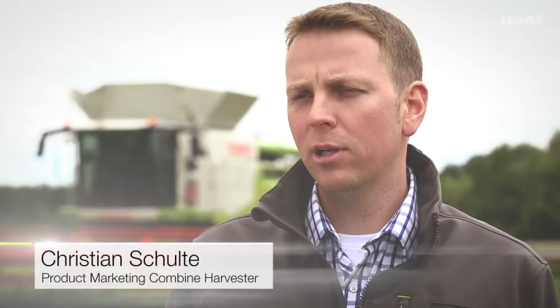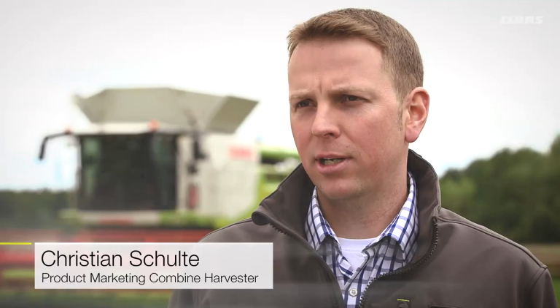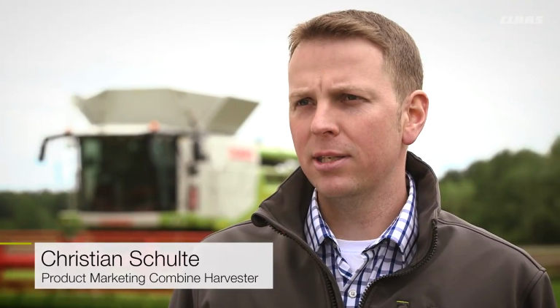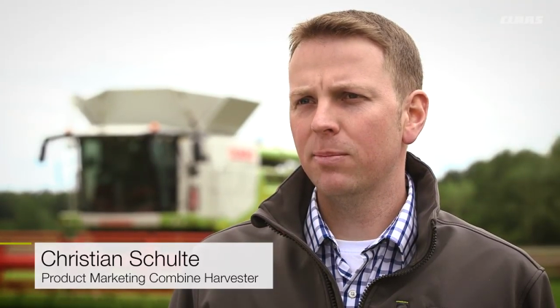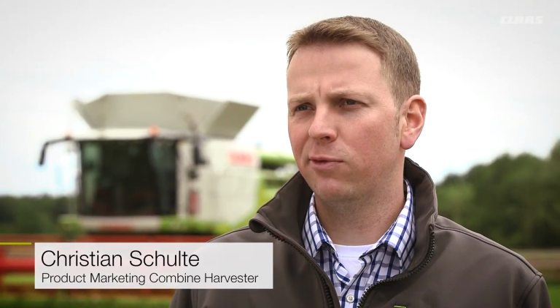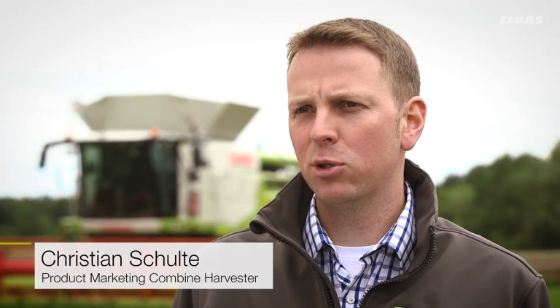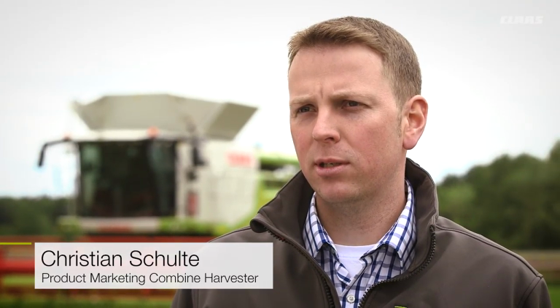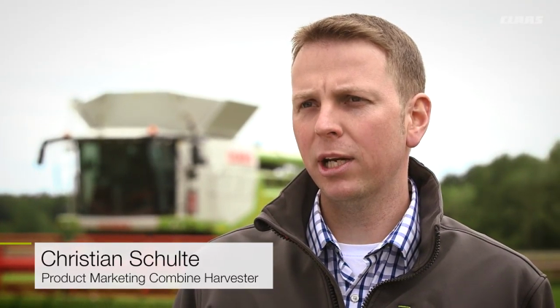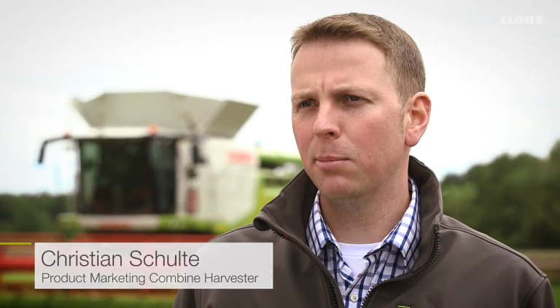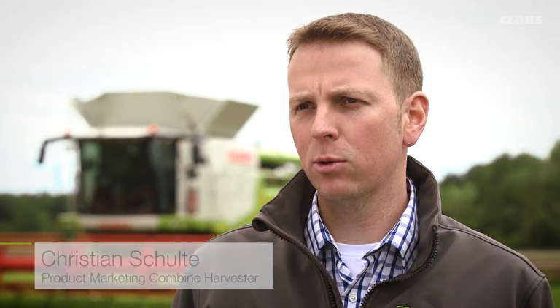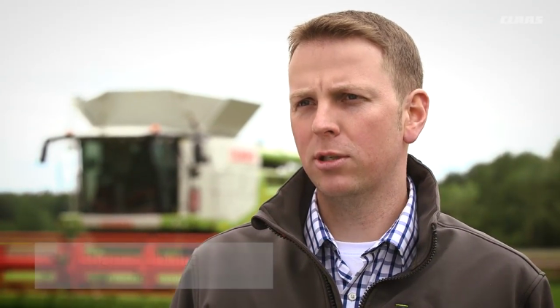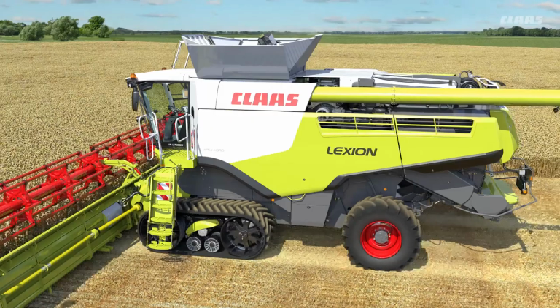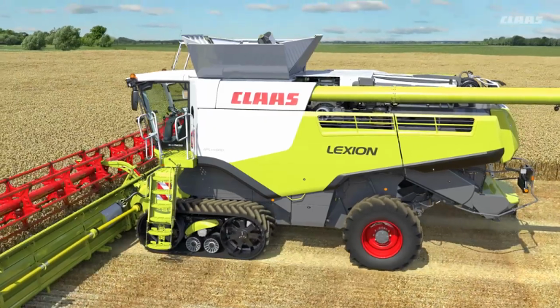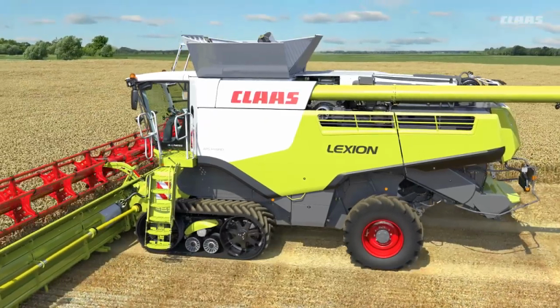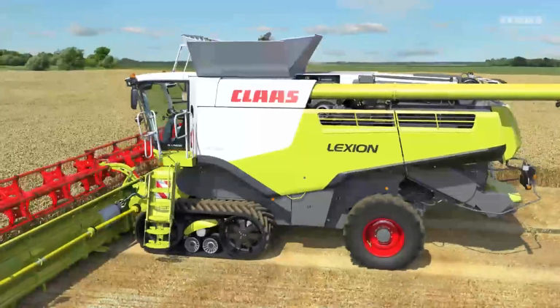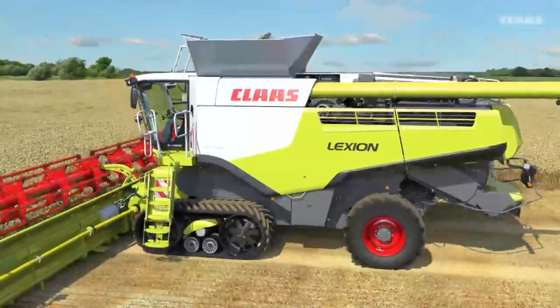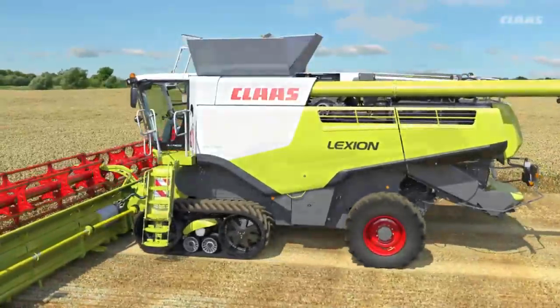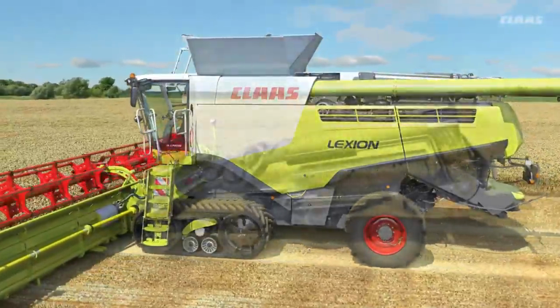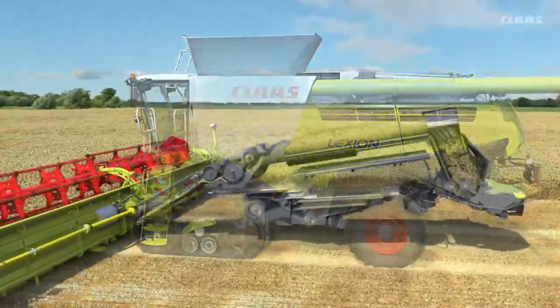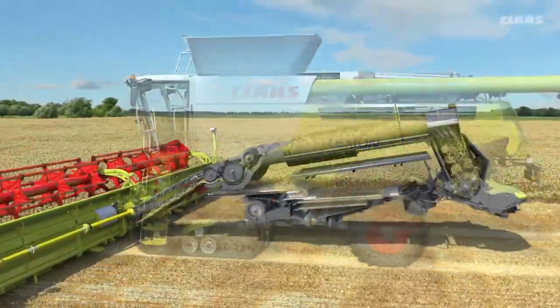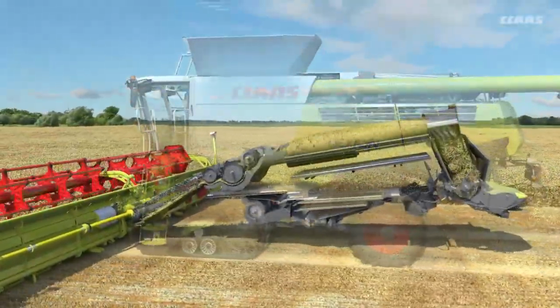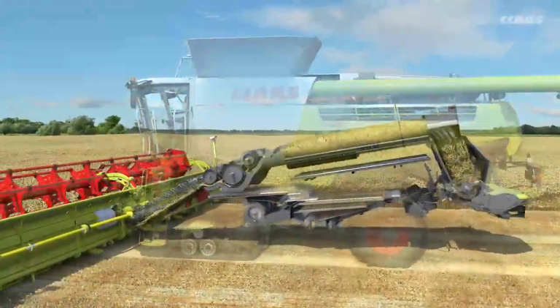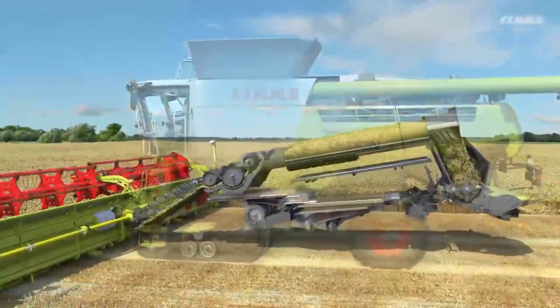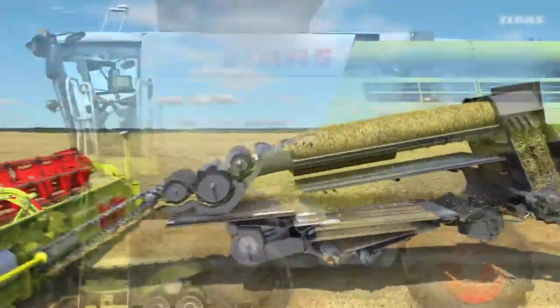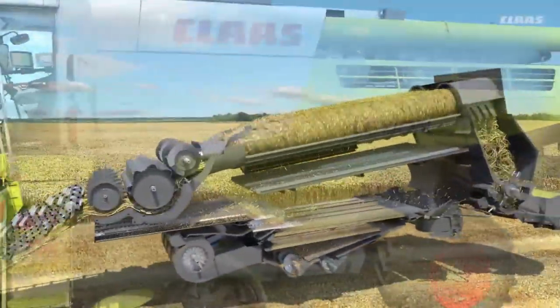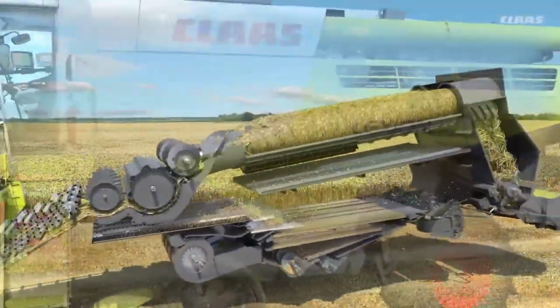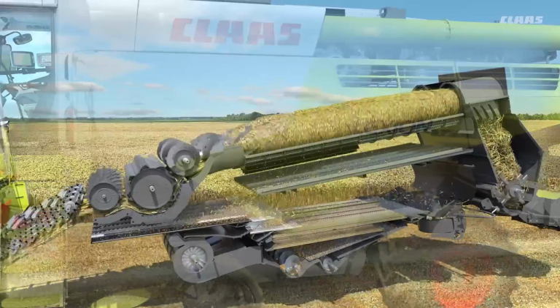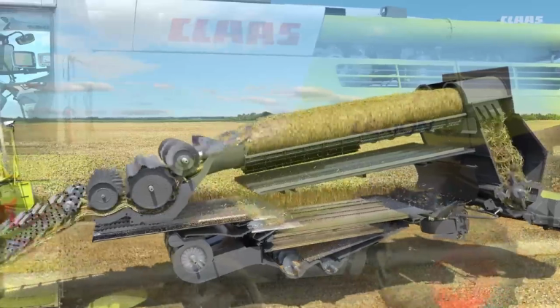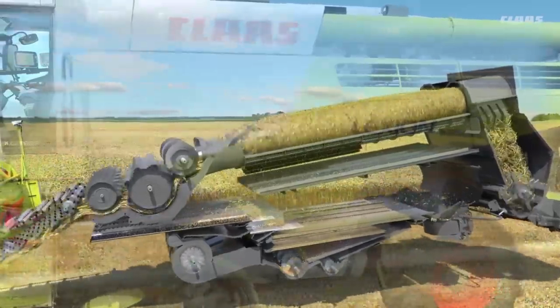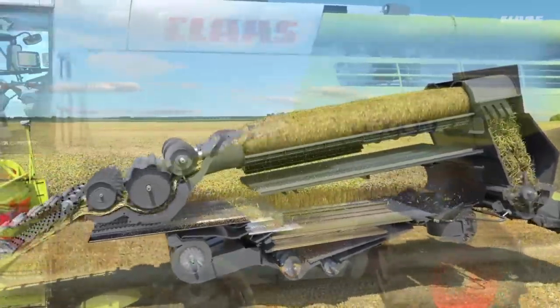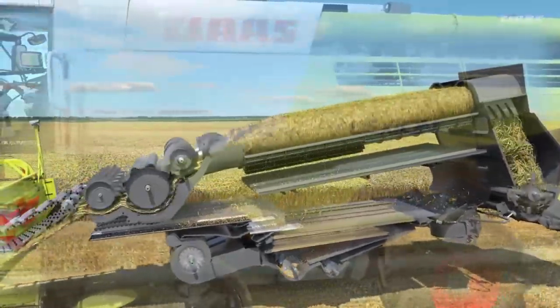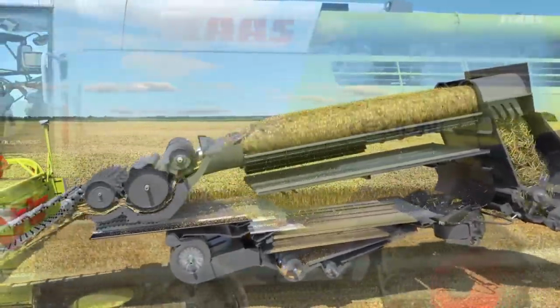Automatic crop flow monitoring is an assistance system intended to support the operator, especially in difficult harvesting conditions. It is designed to protect the machine from unexpected load peaks on the drives and so prevent blockages.